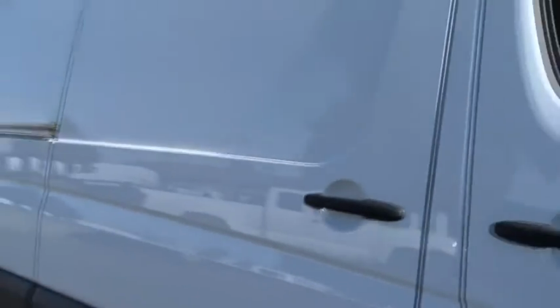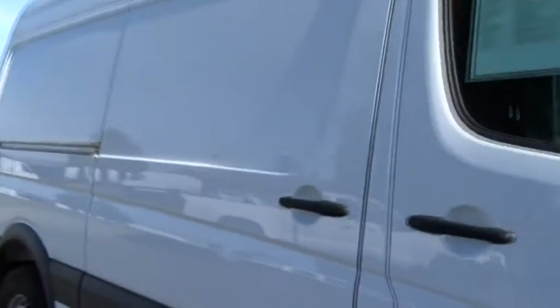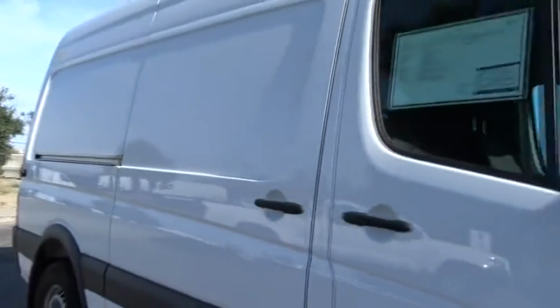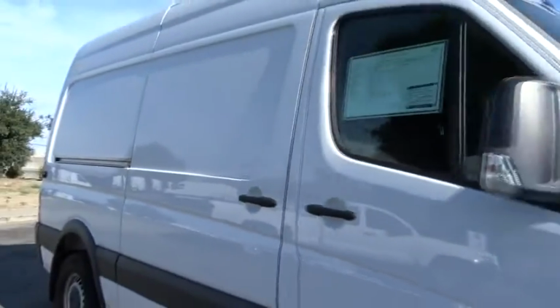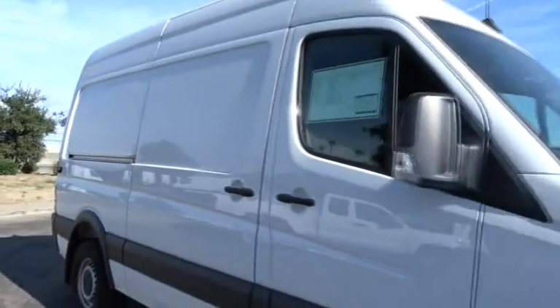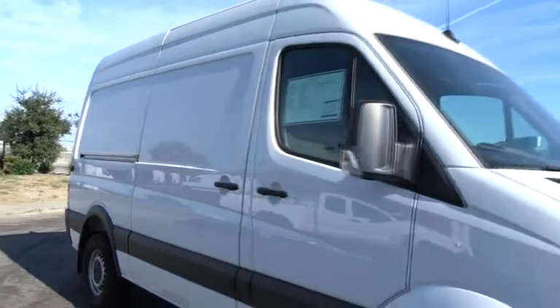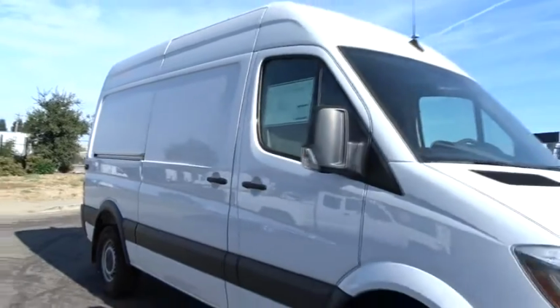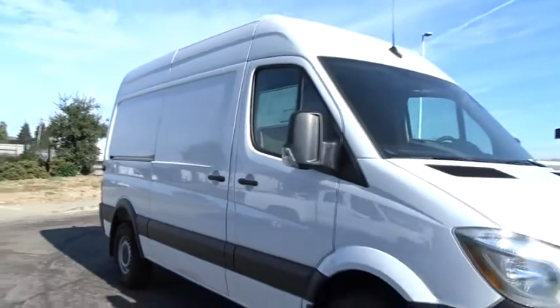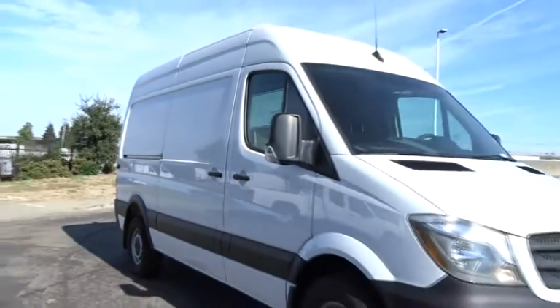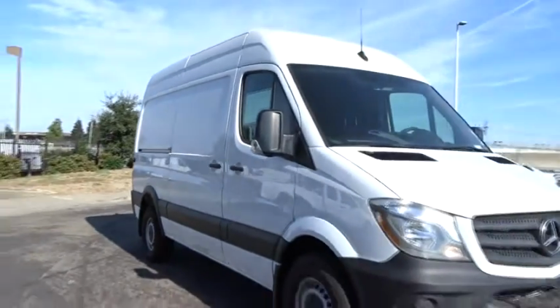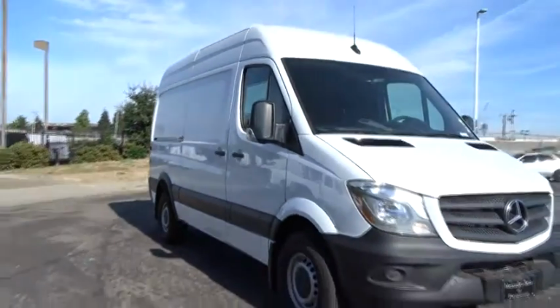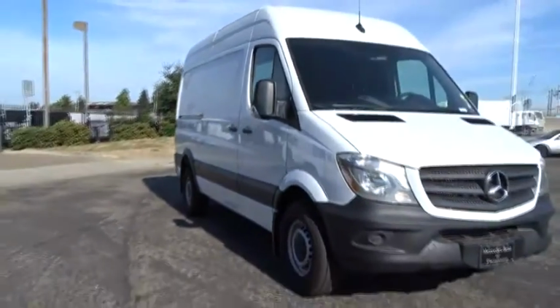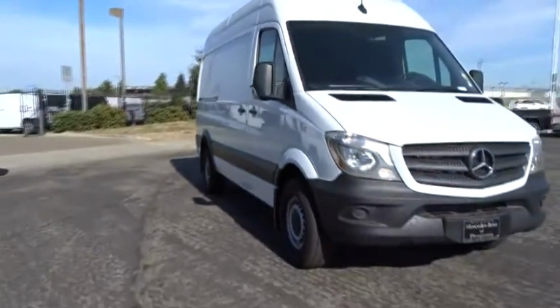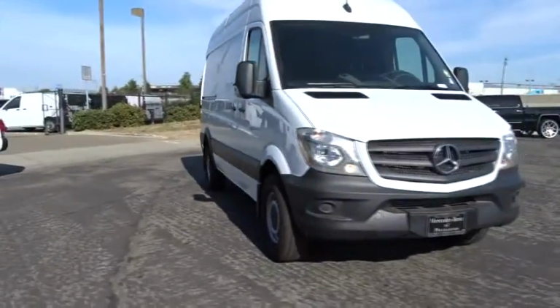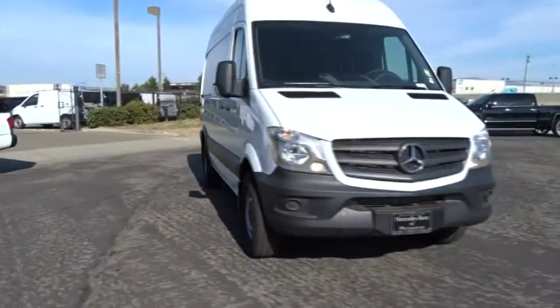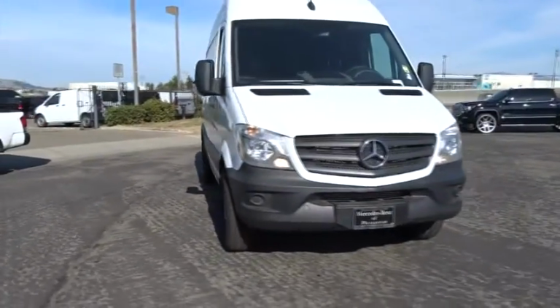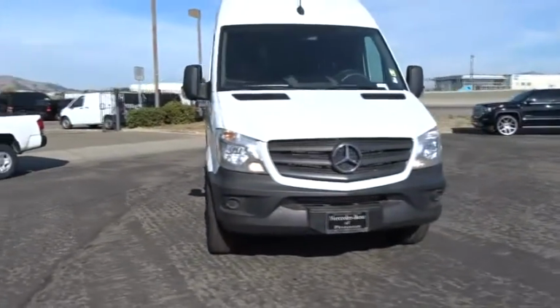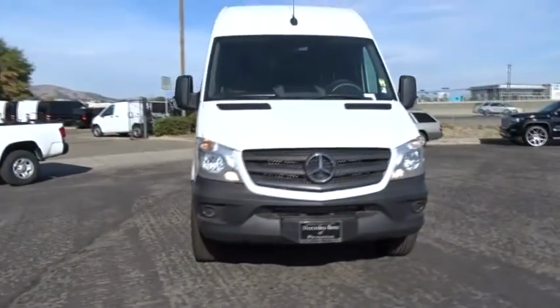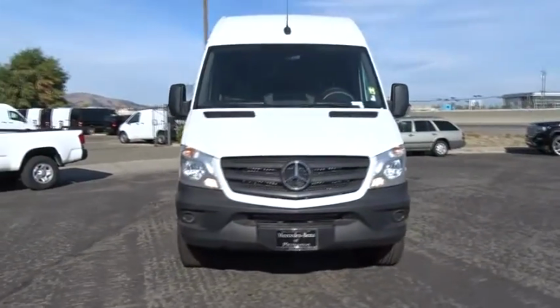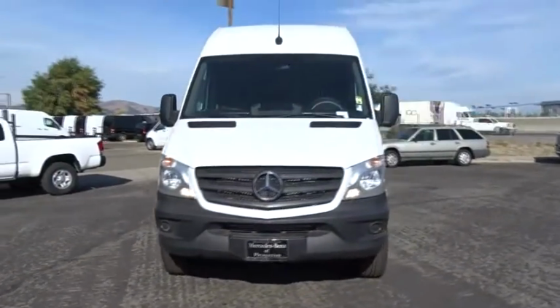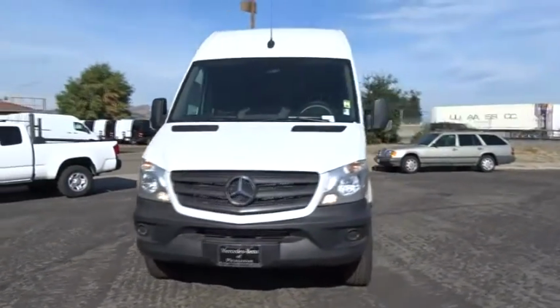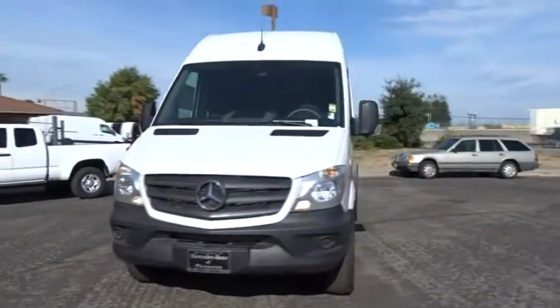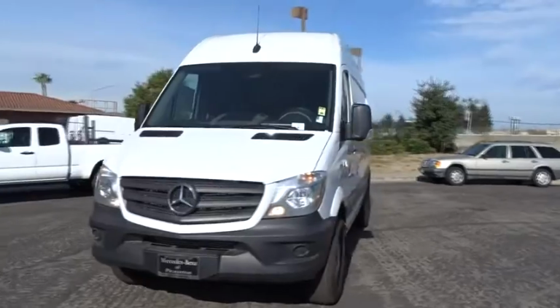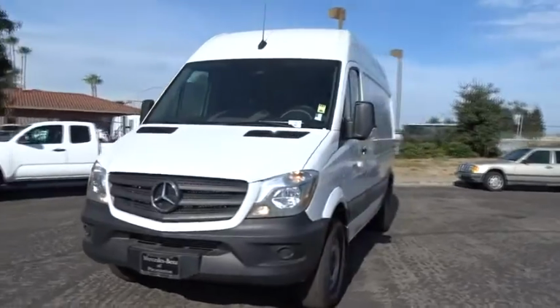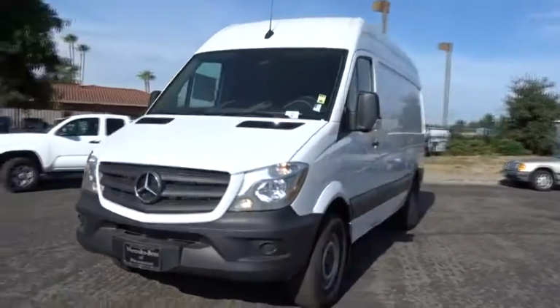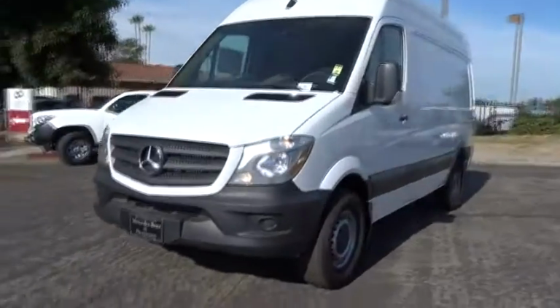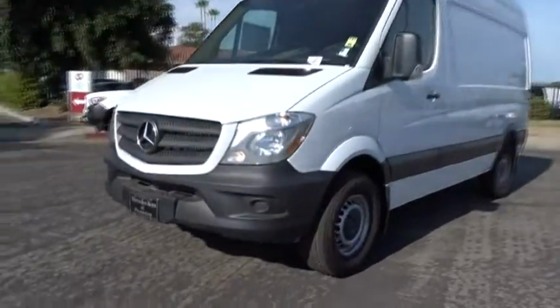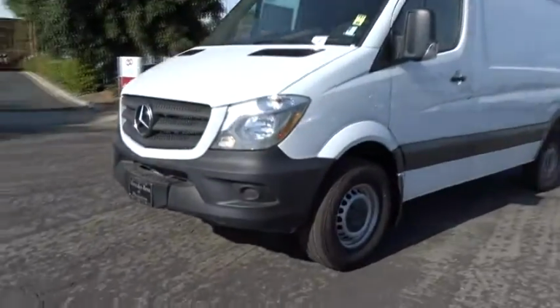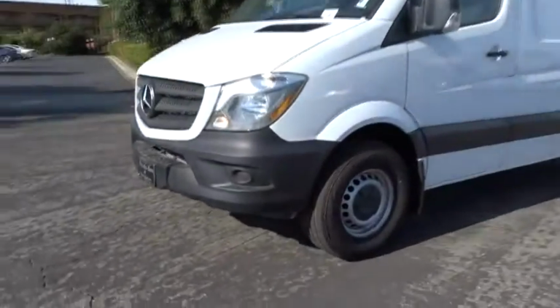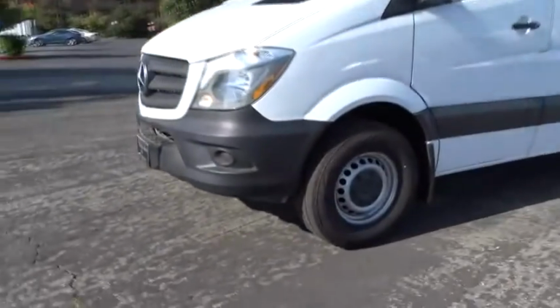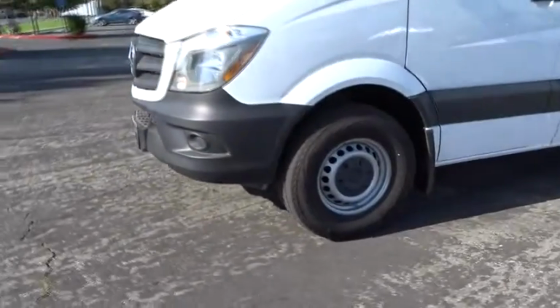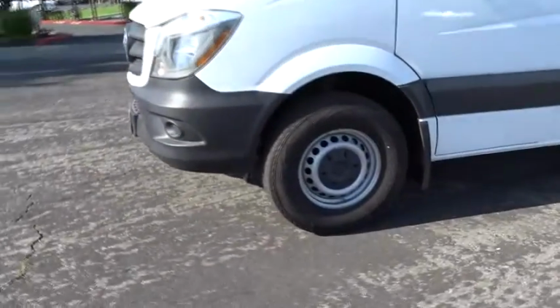Passenger airbag, MP3 player, bucket seats, power windows, brake assist, intermittent wipers, daytime running lights. Come see the car for yourself.